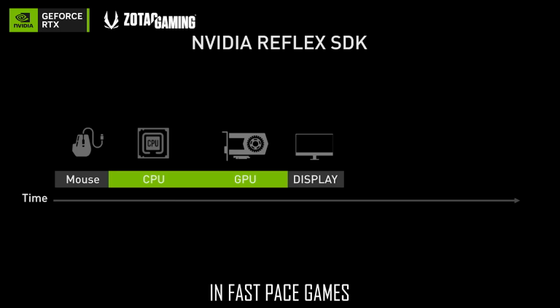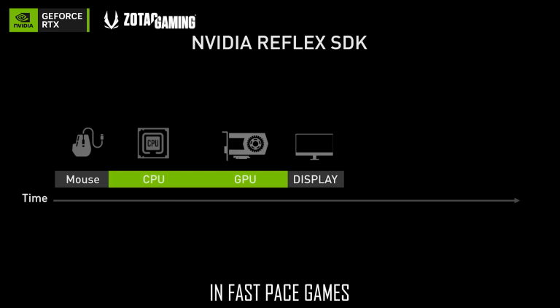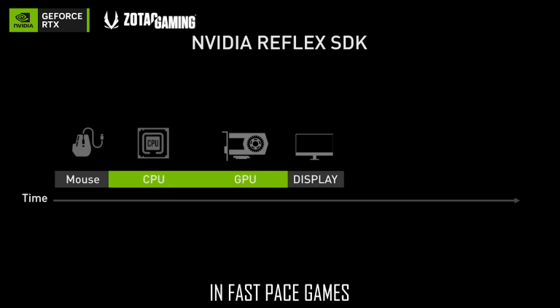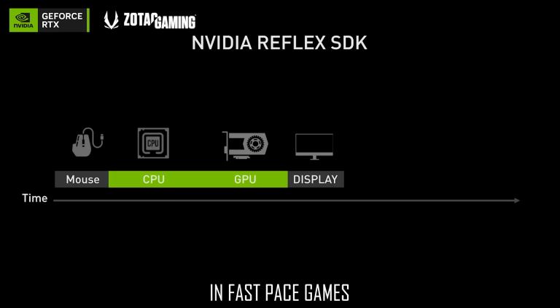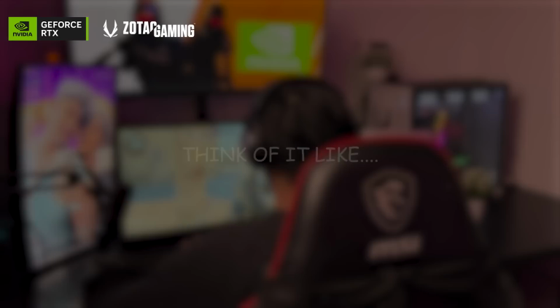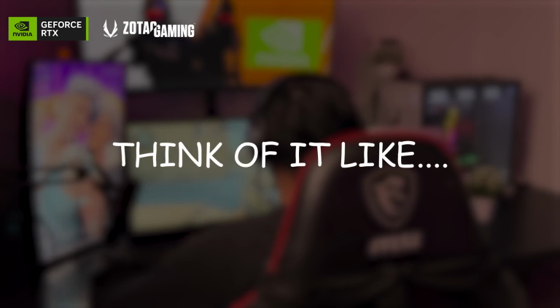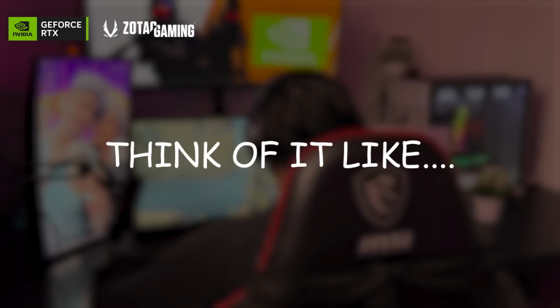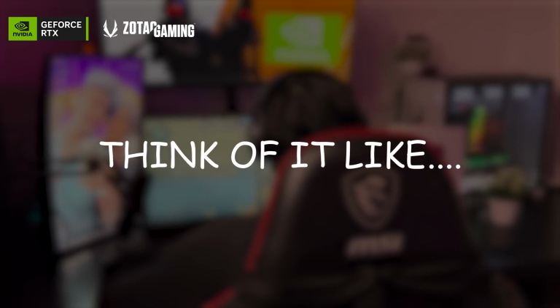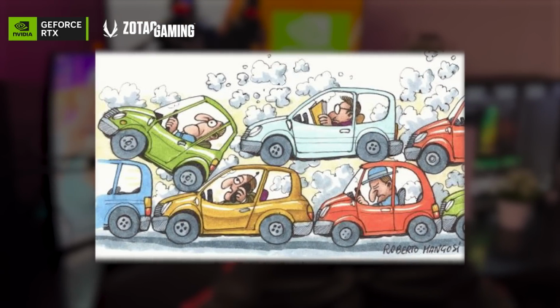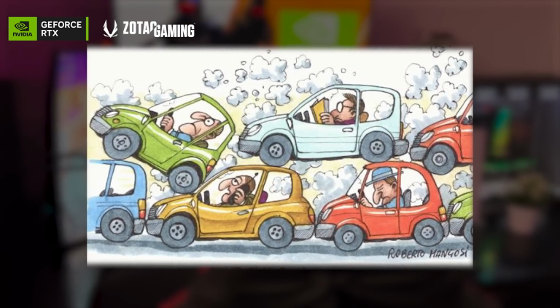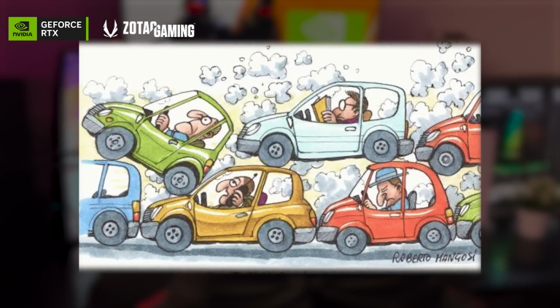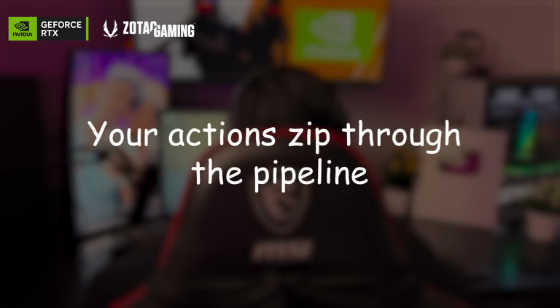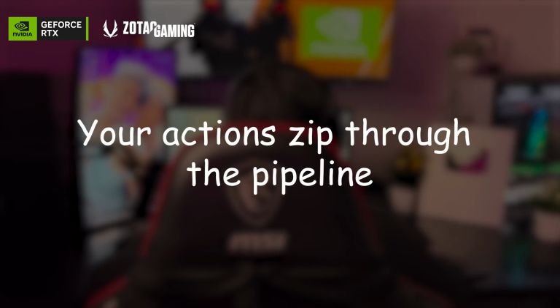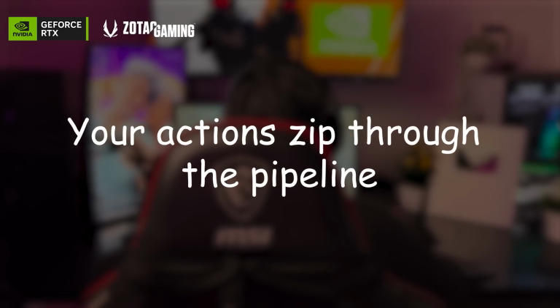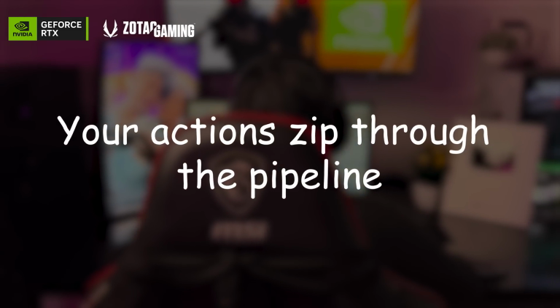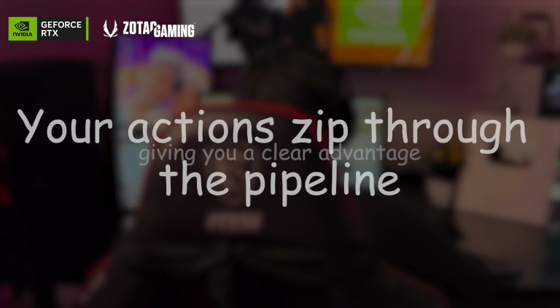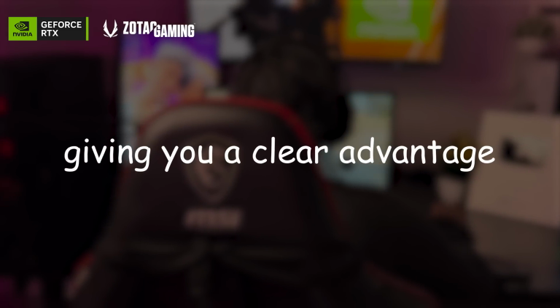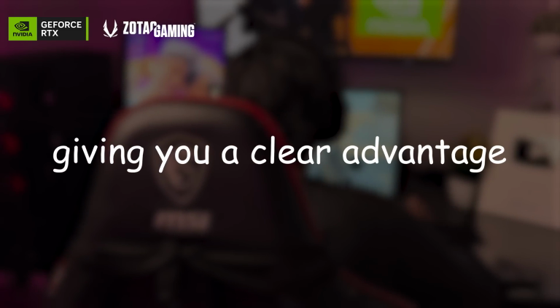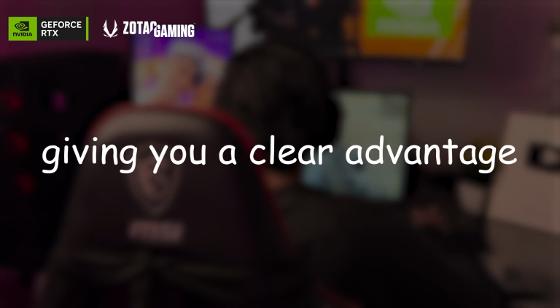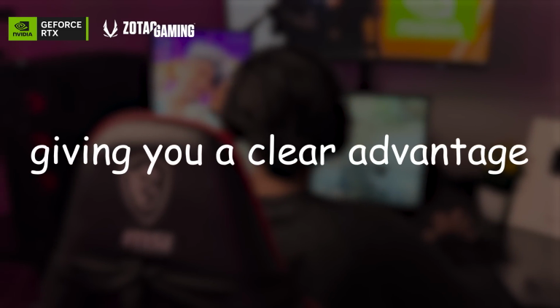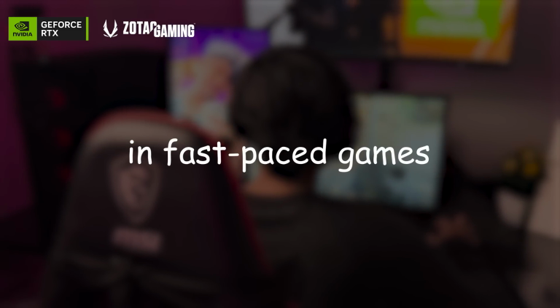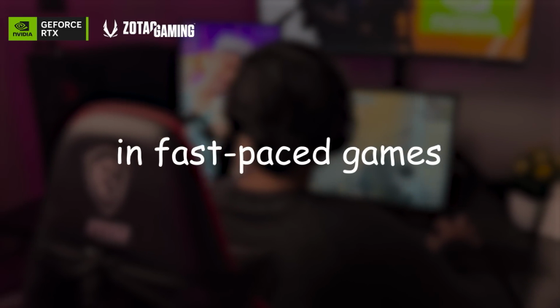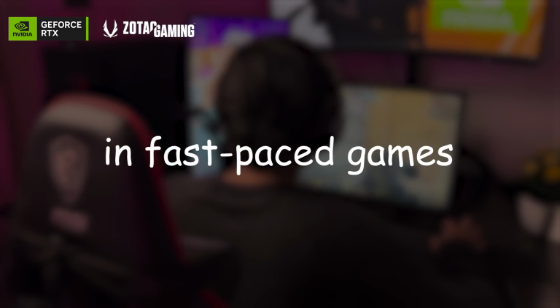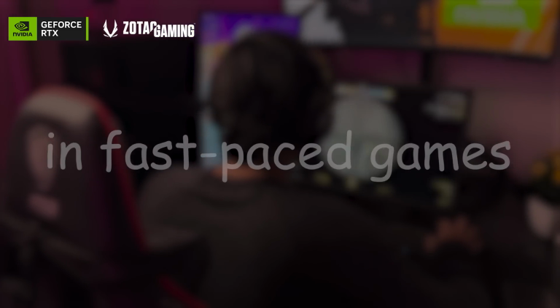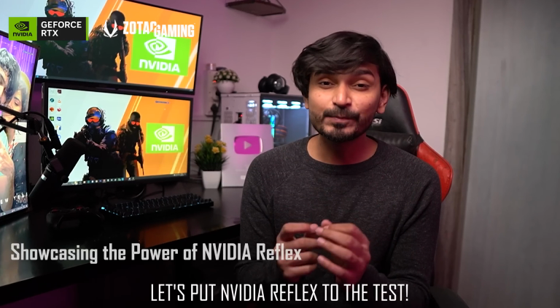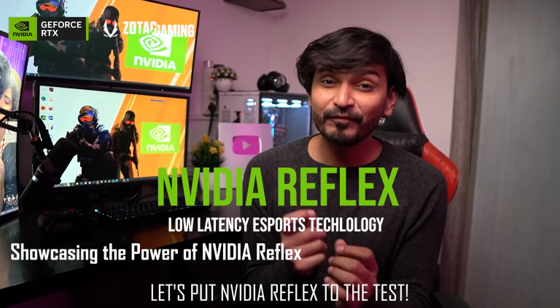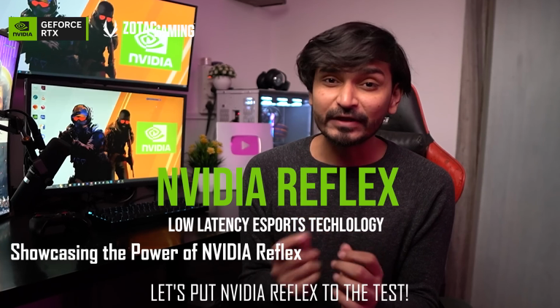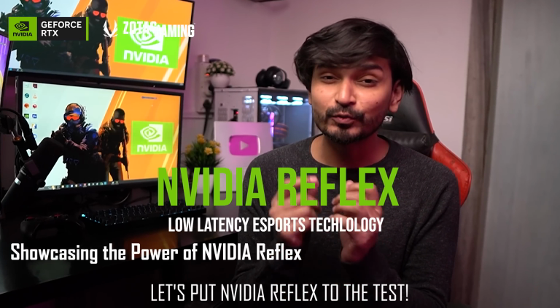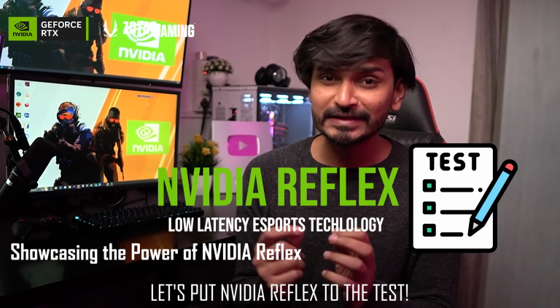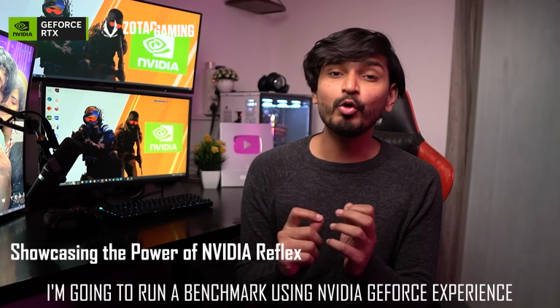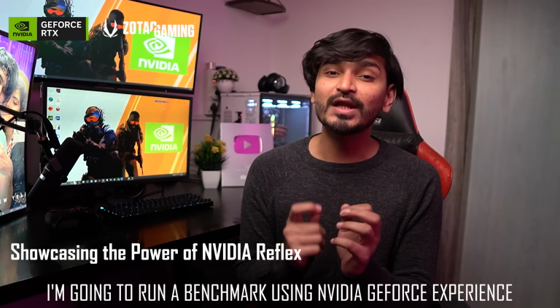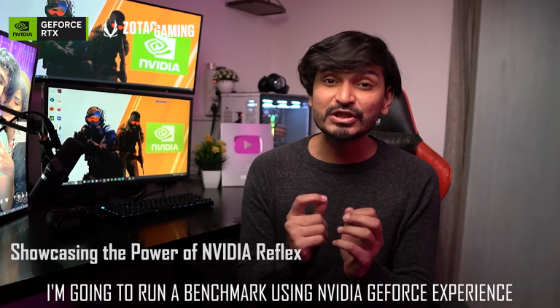Think of it like clearing the traffic jam — your actions zip through the pipeline, giving you a clear advantage in fast-paced games. Let's put Nvidia Reflex to the test. I'm going to run a benchmark.